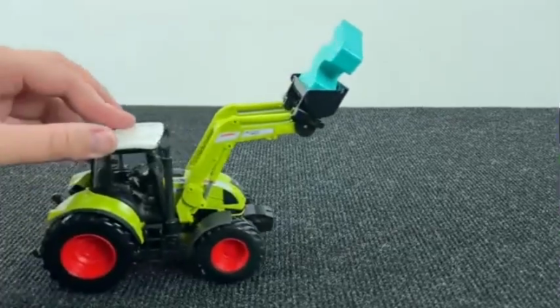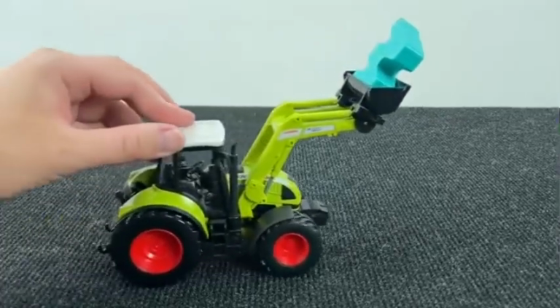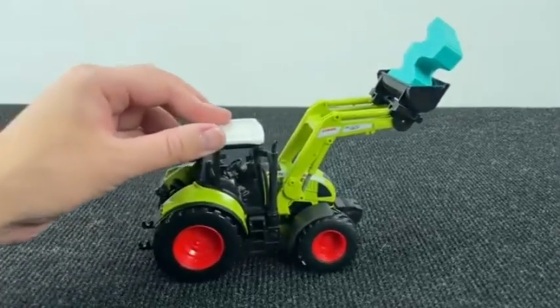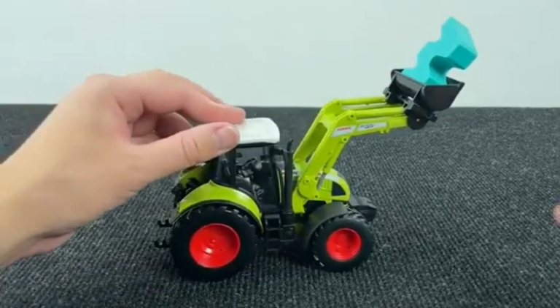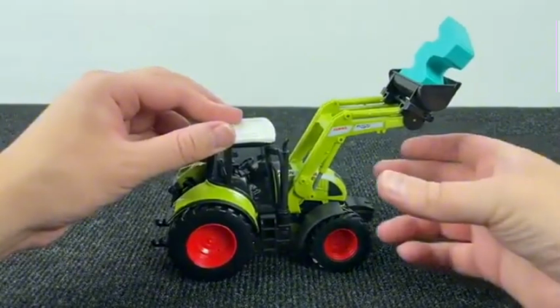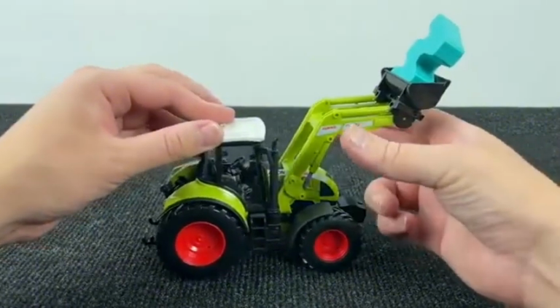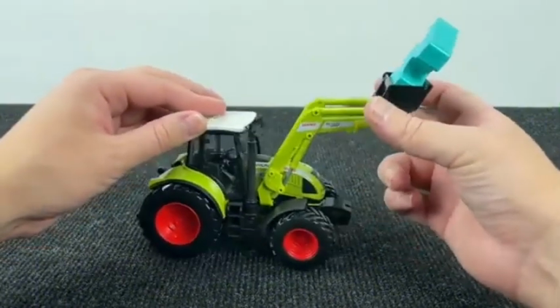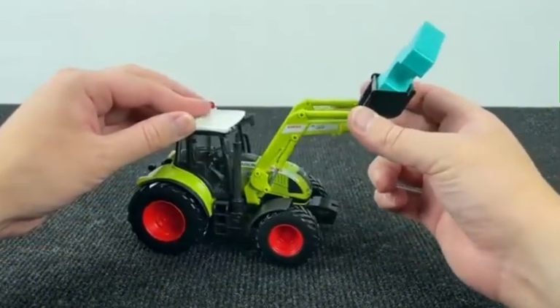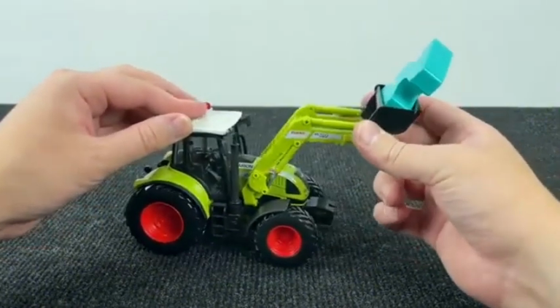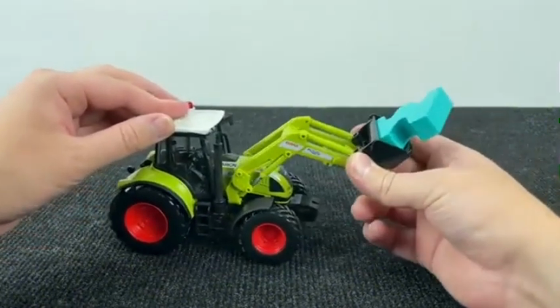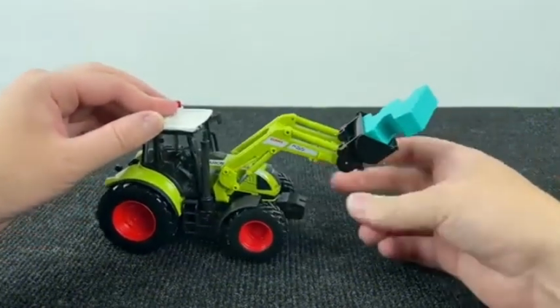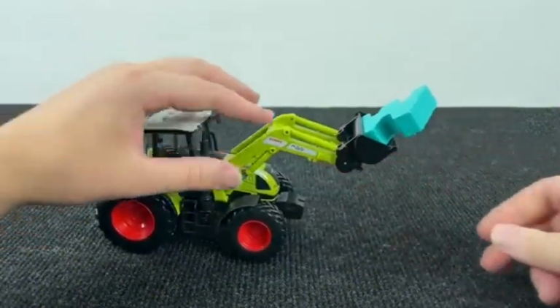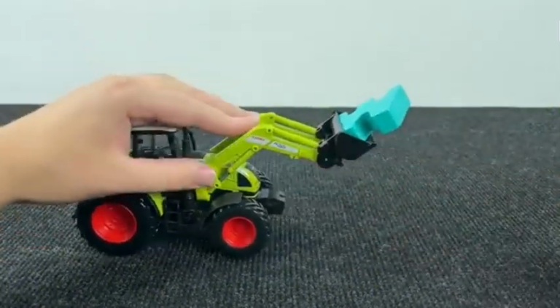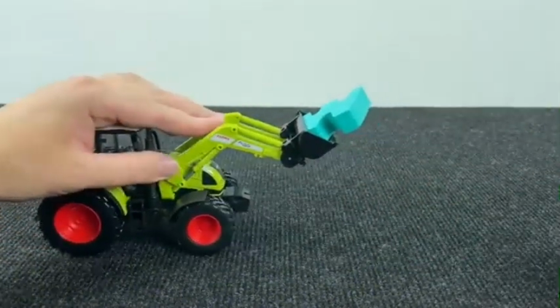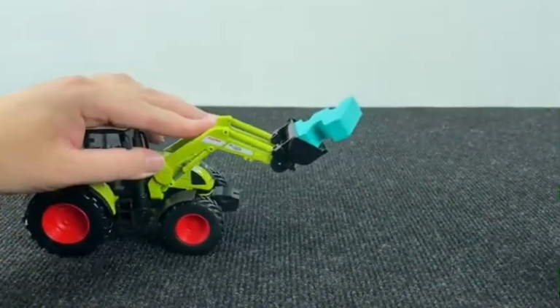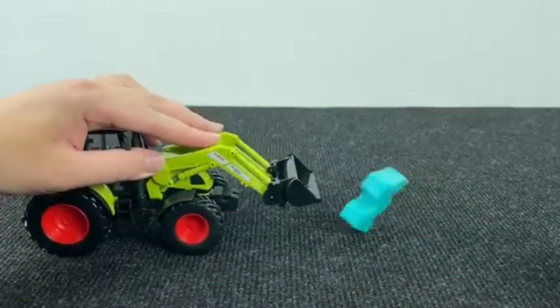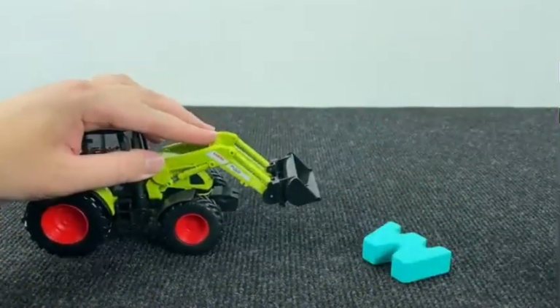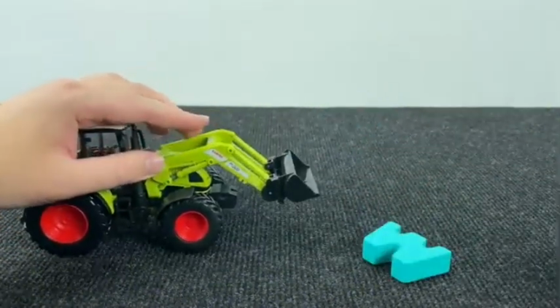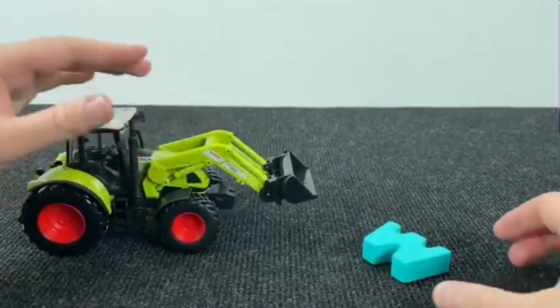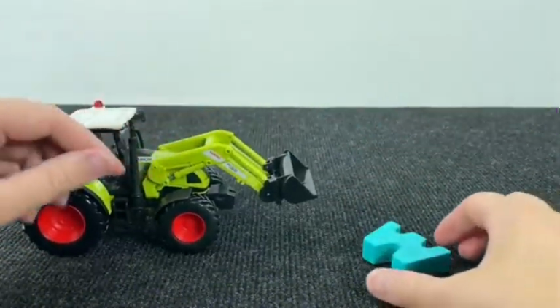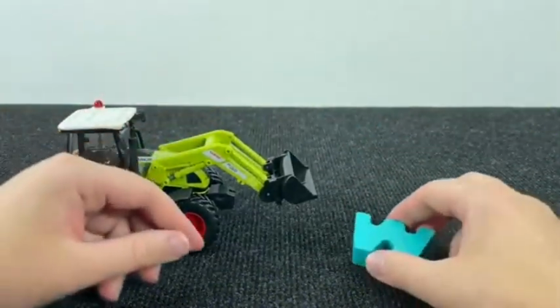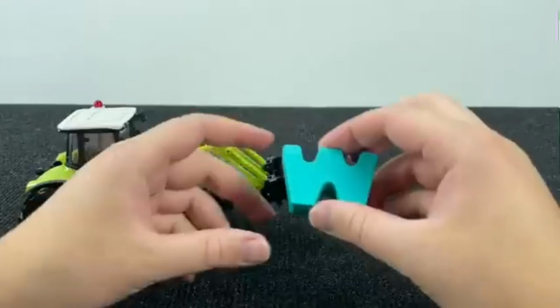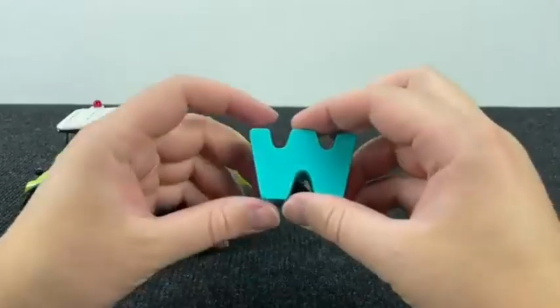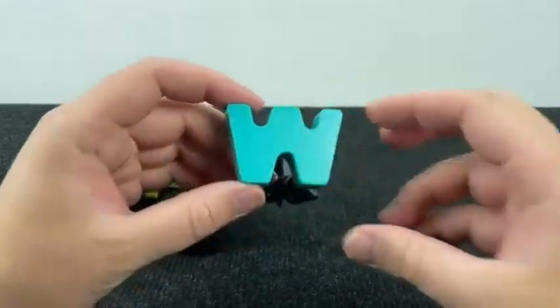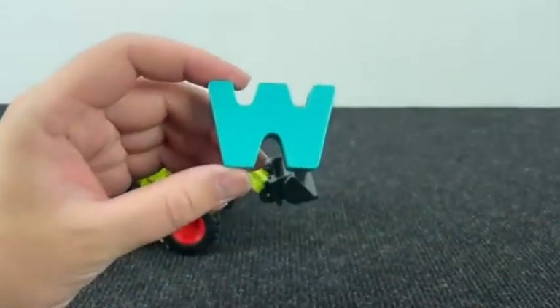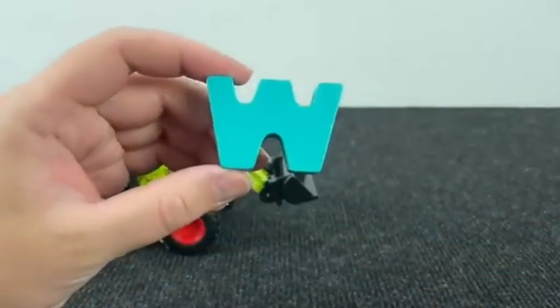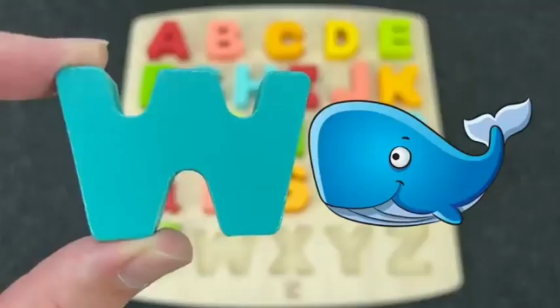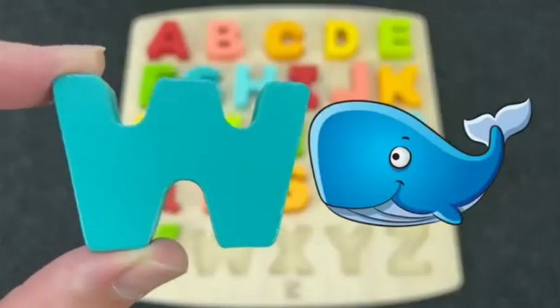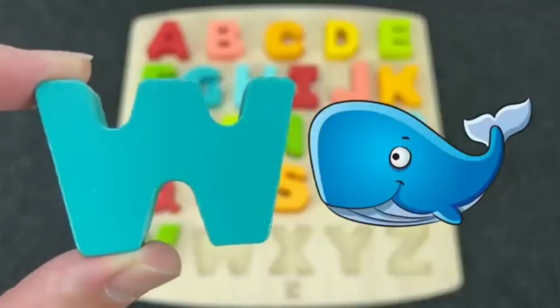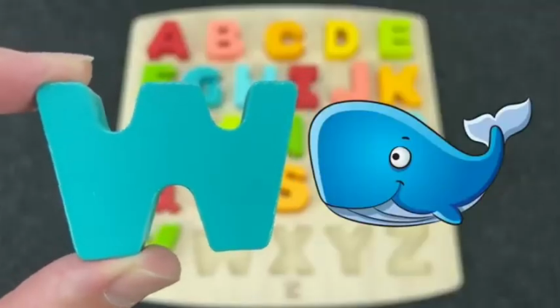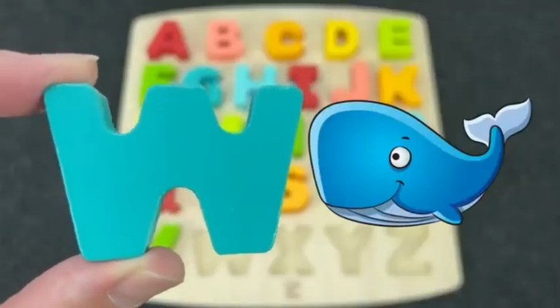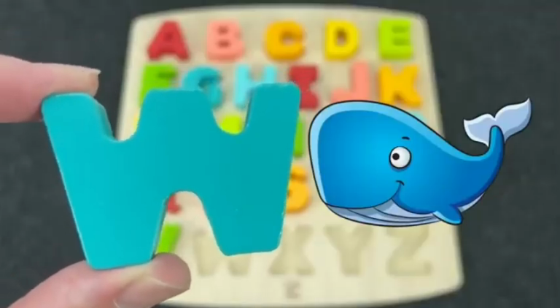It's a tractor! And here we find... what is that? It's the letter W. W is for Whale.